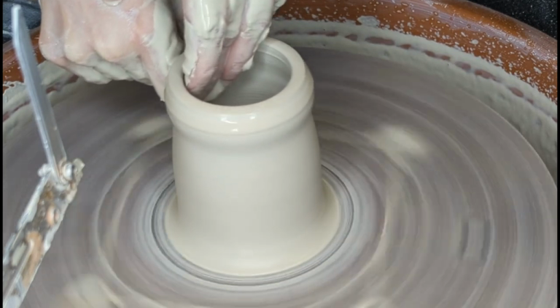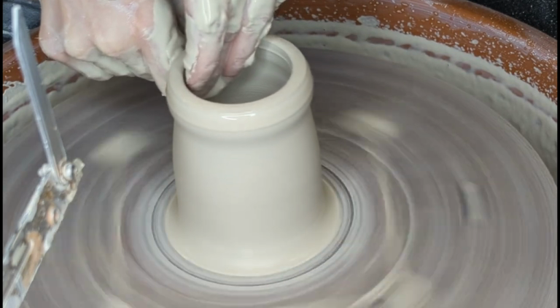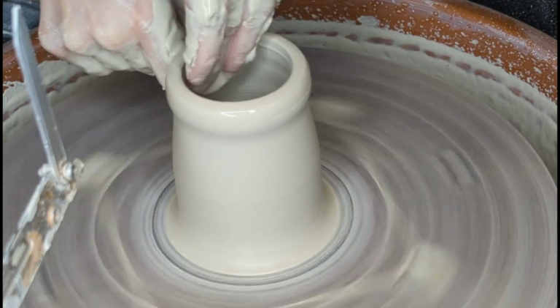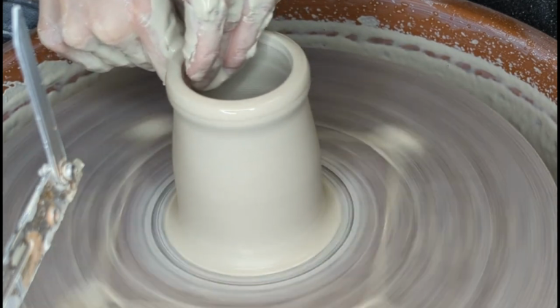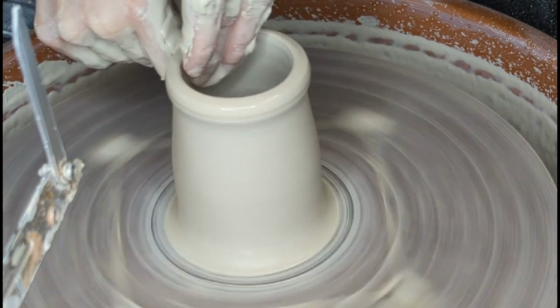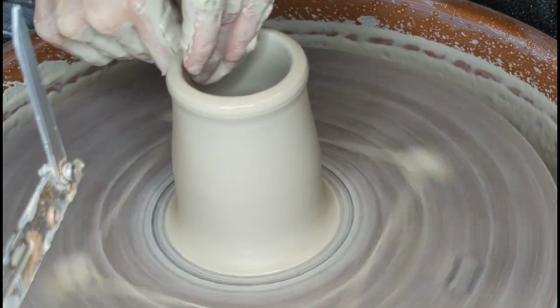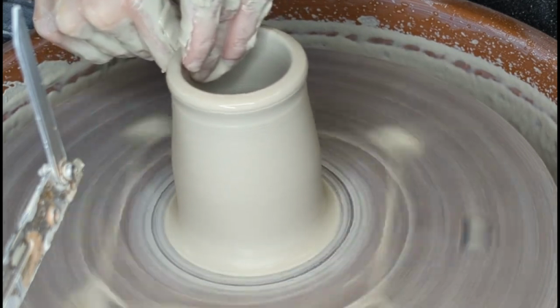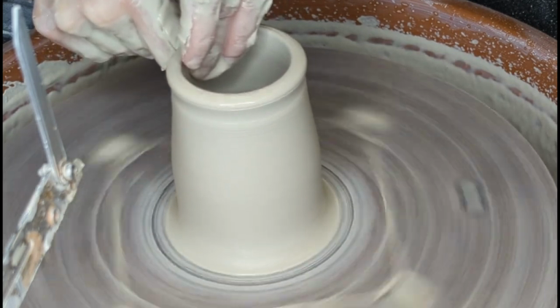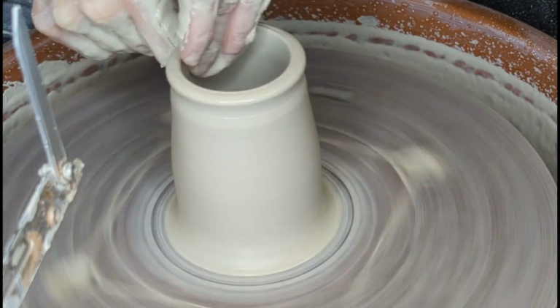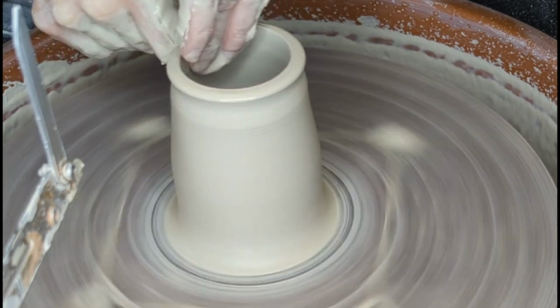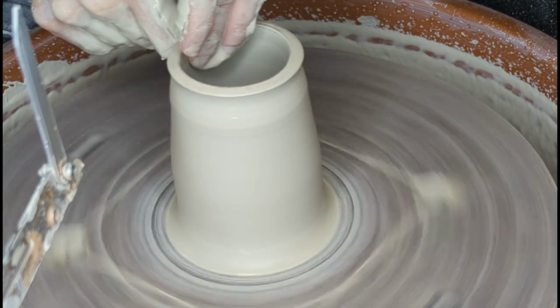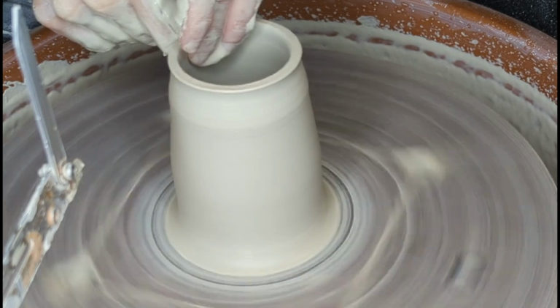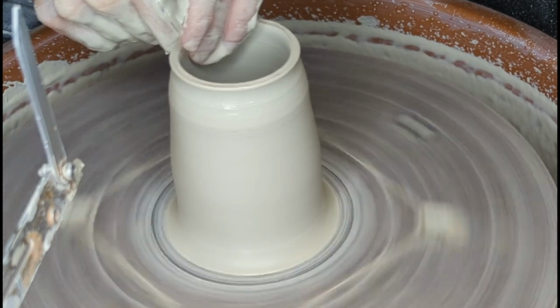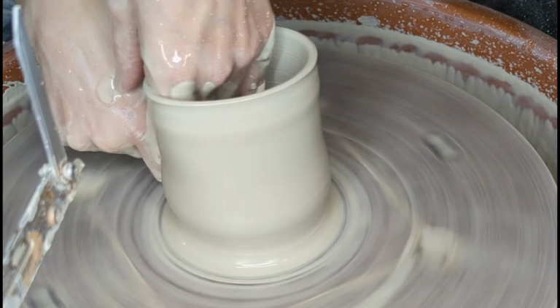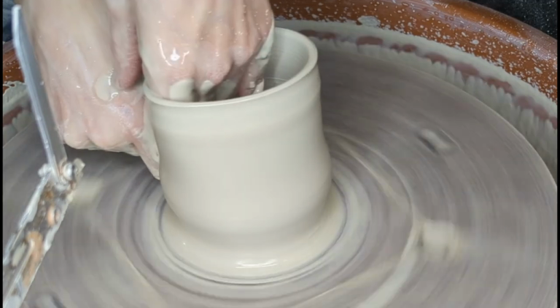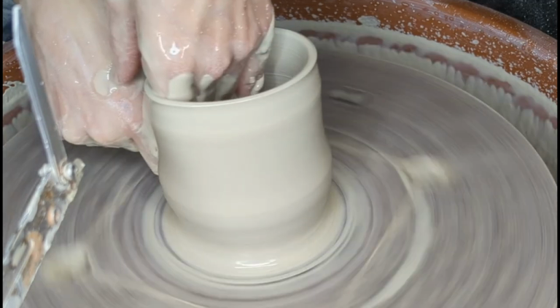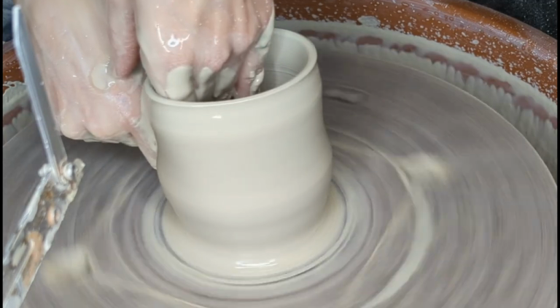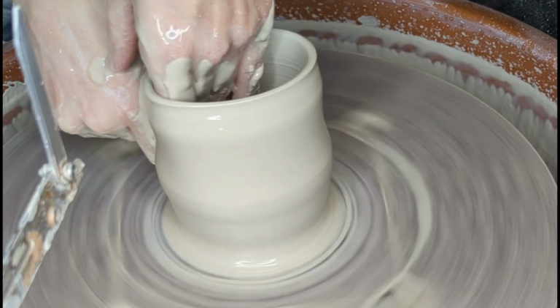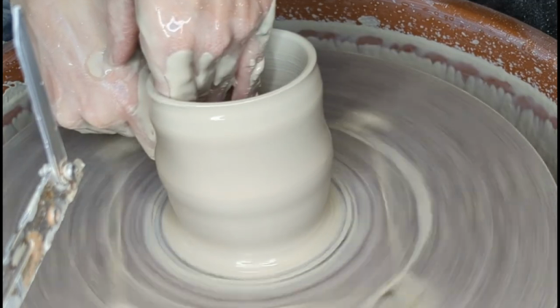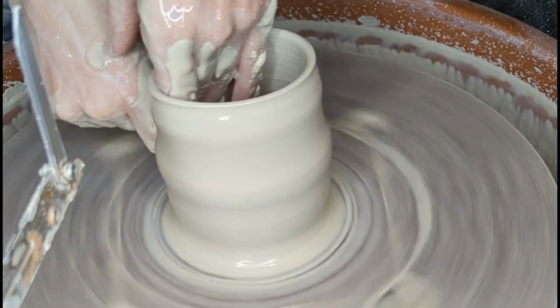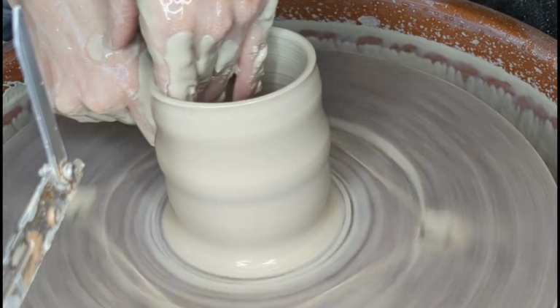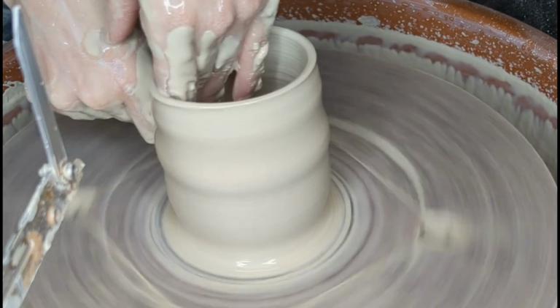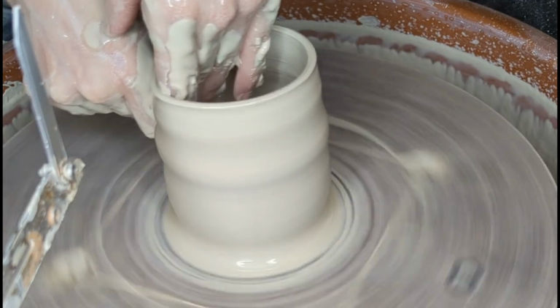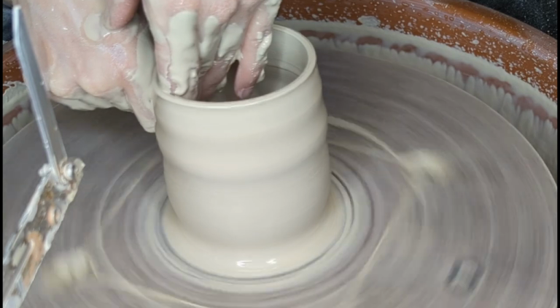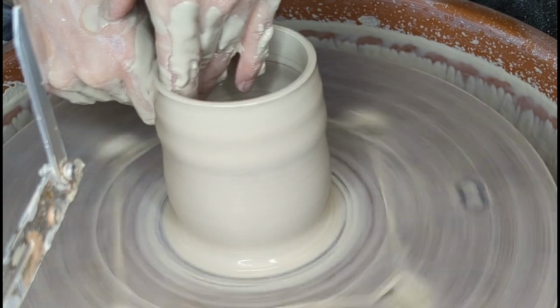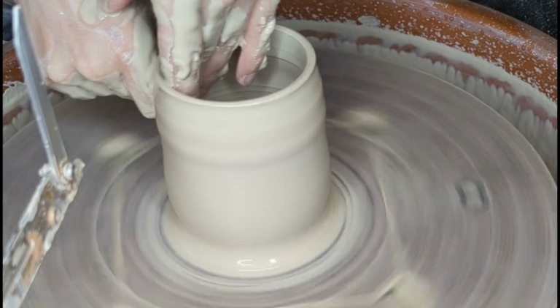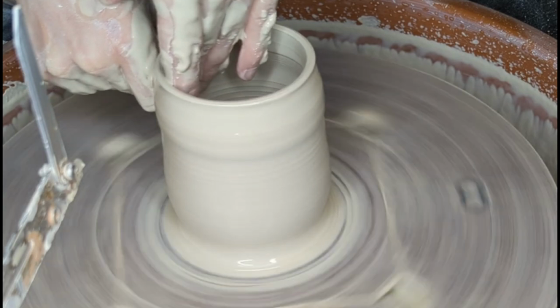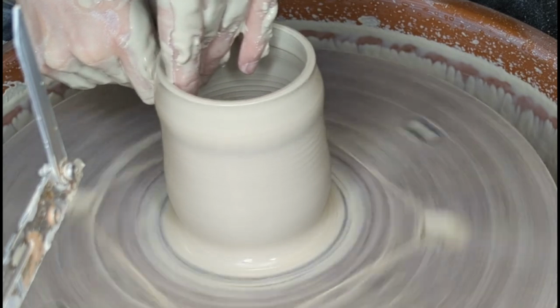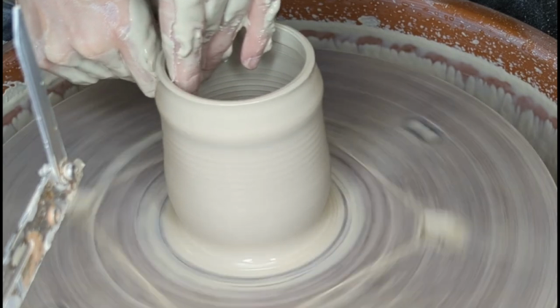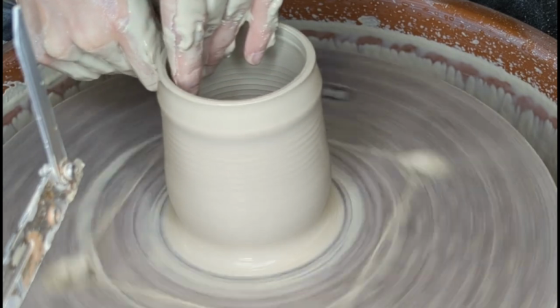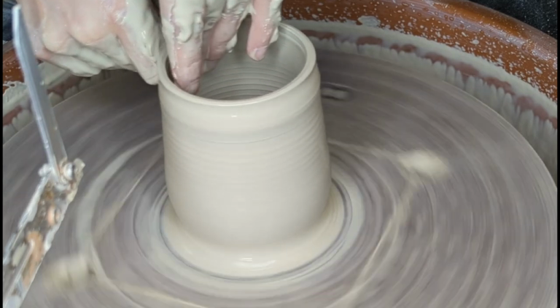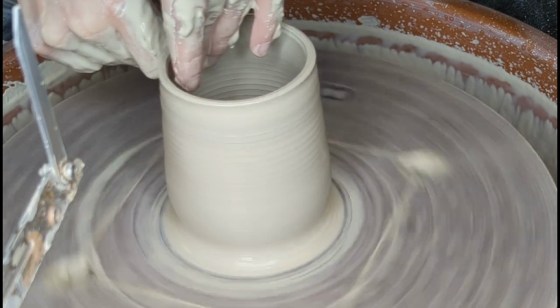And also, in my mirror — which you can't see here, but I promise it's there — I'm making sure that the walls take on the form that I want them to have.